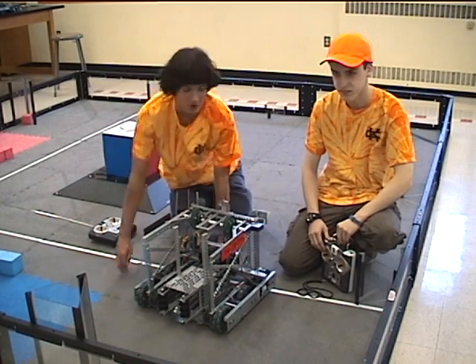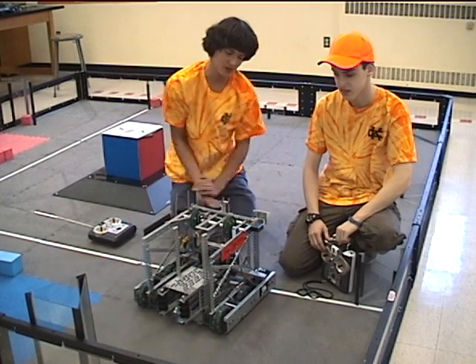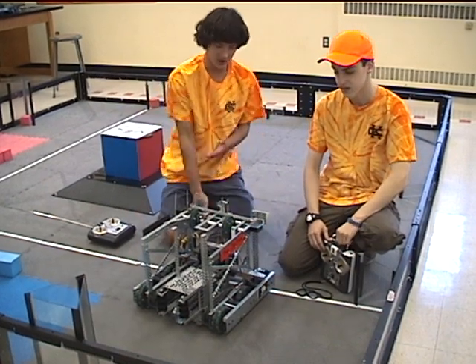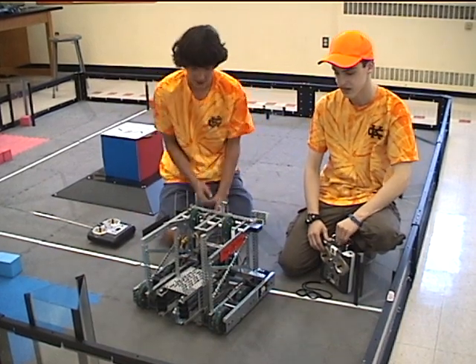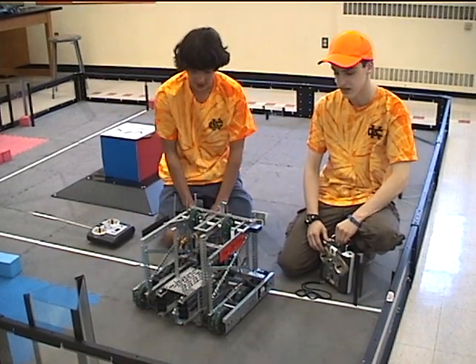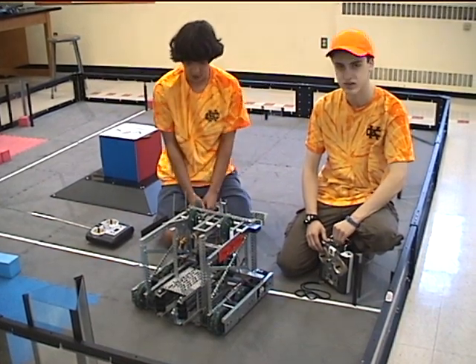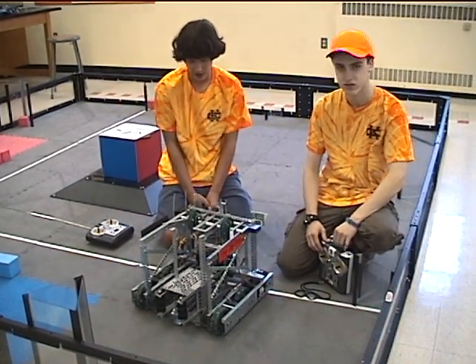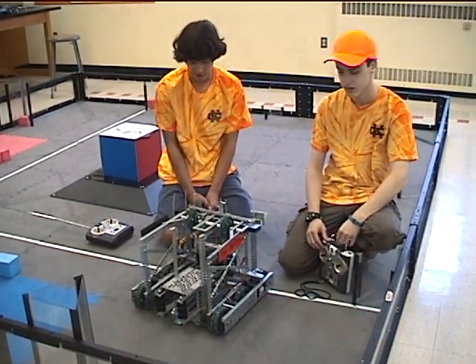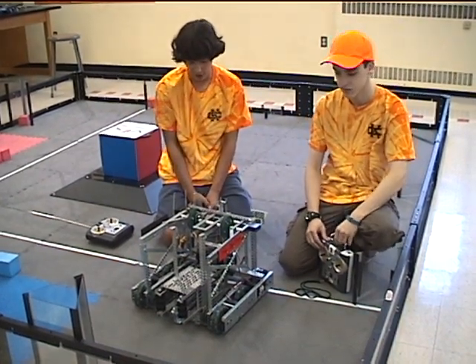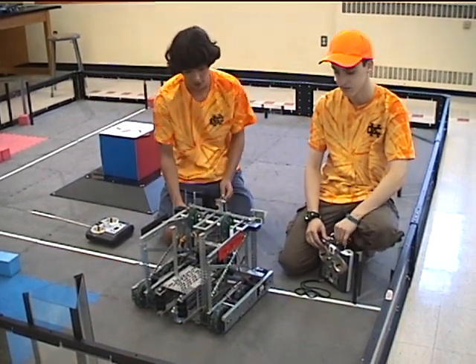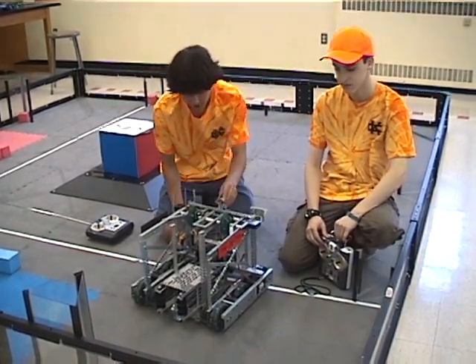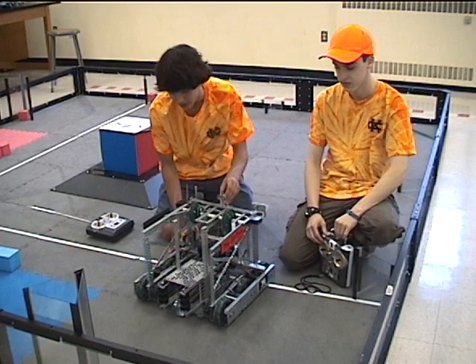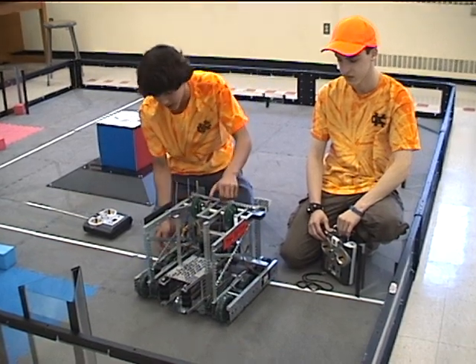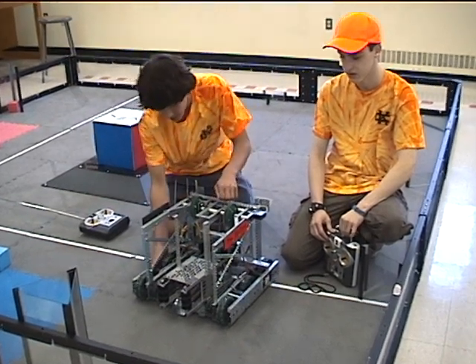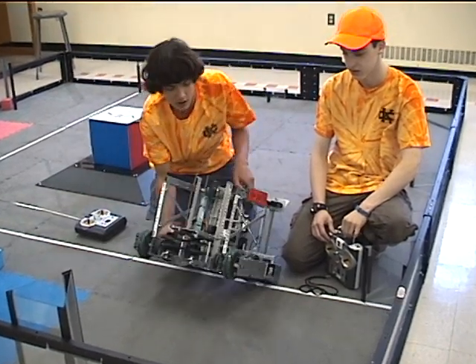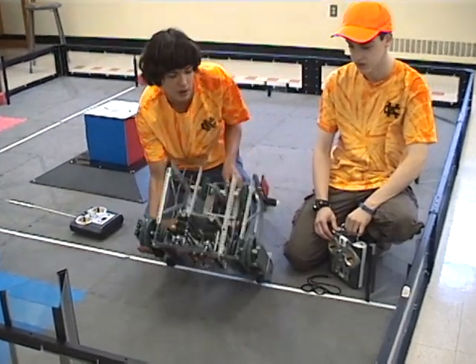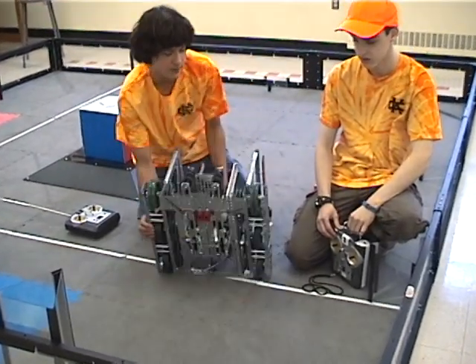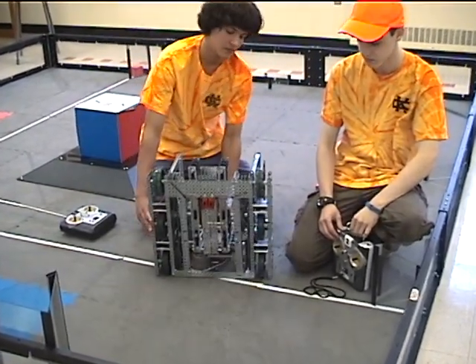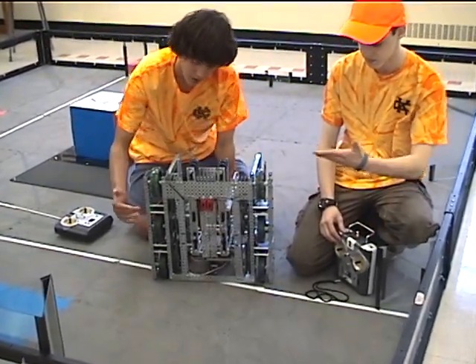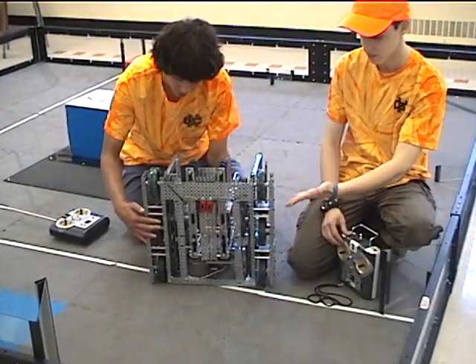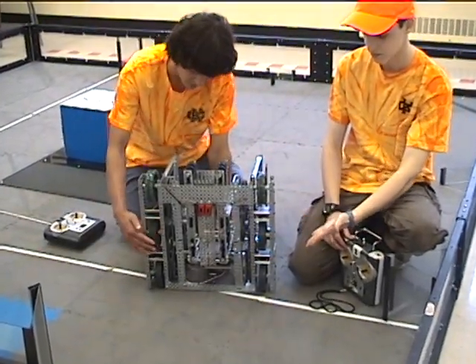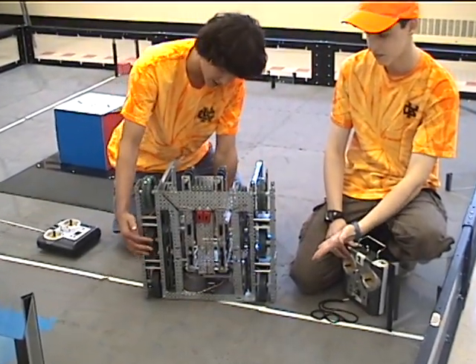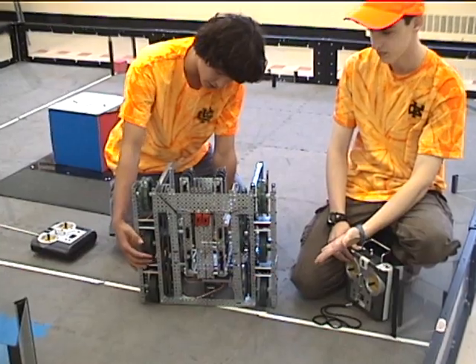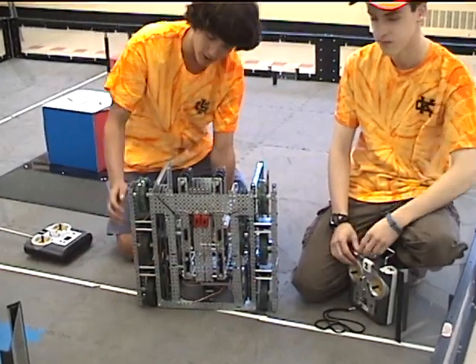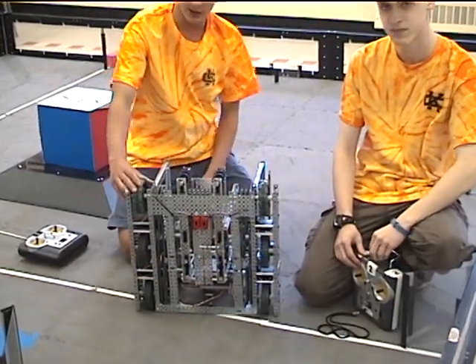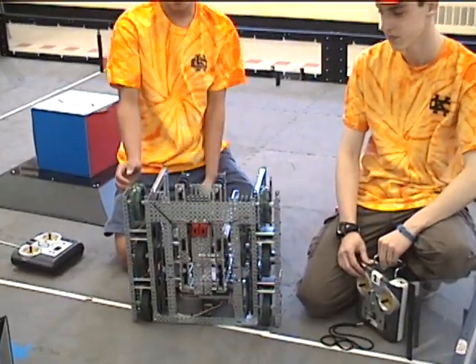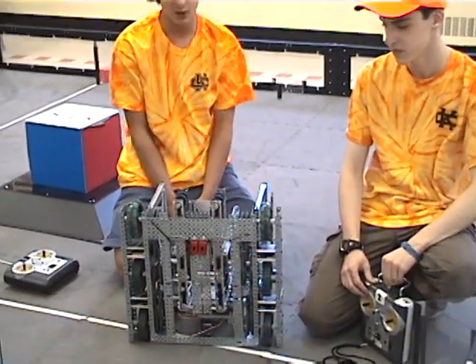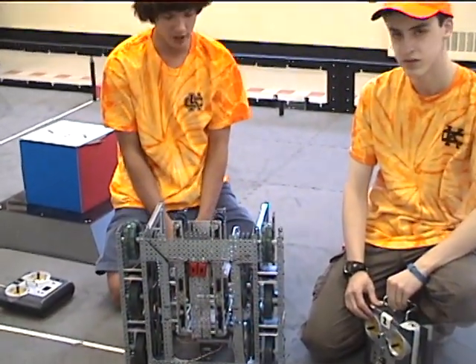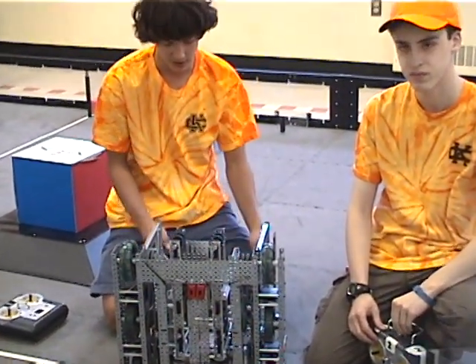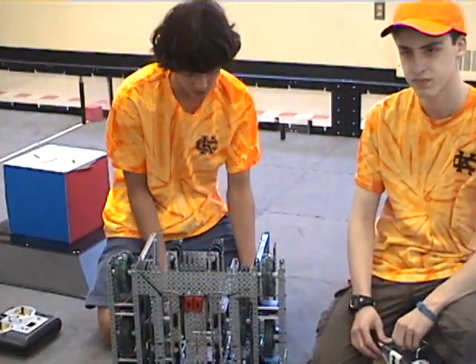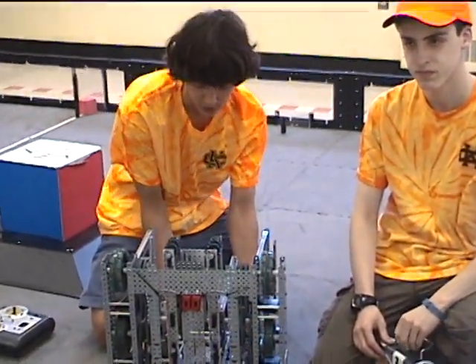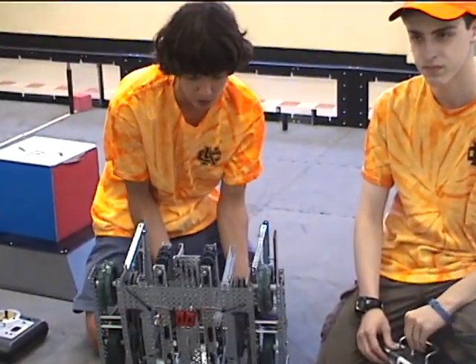Our robot has a six-wheel drivetrain with four motors powering all six of the wheels. On the bottom here we've got four of these flat, non-grippy wheels, and then two different wheels so that we turn better, because six-wheel turning doesn't work too well.